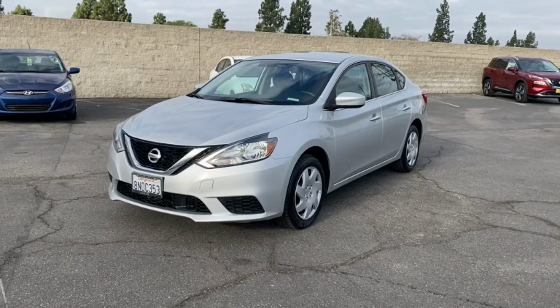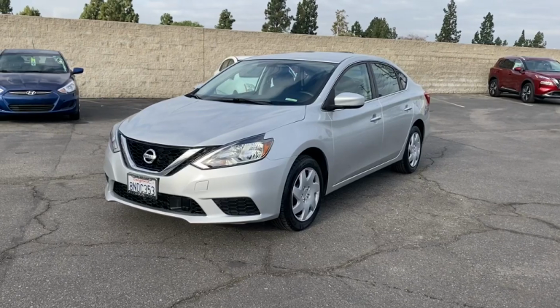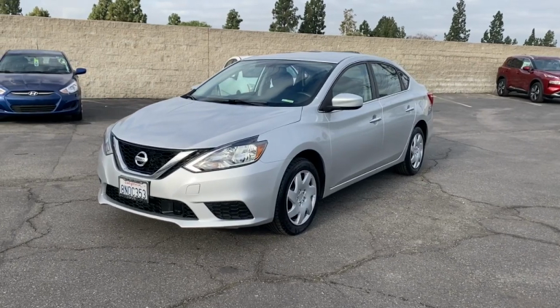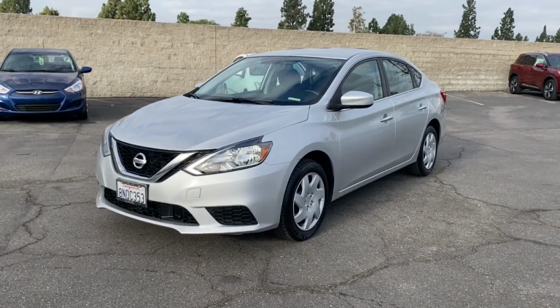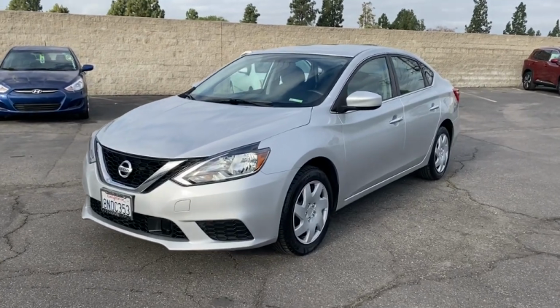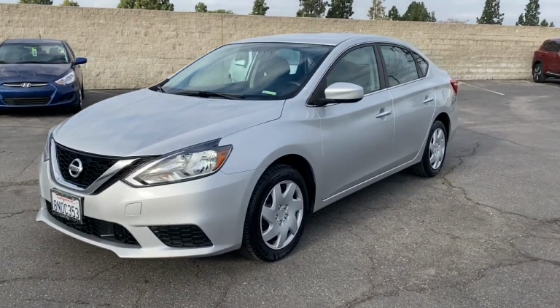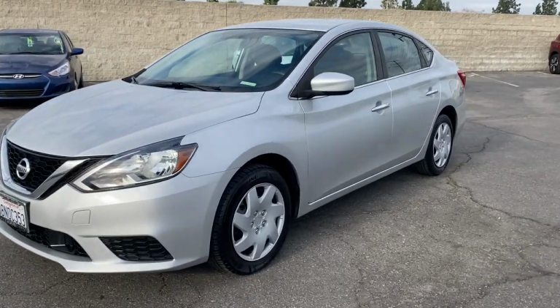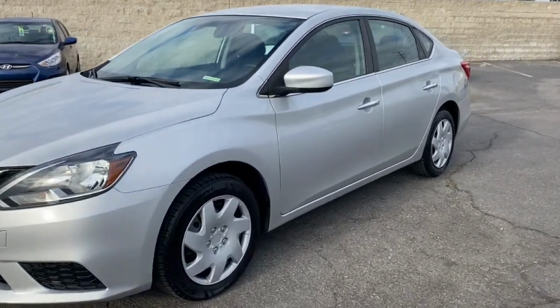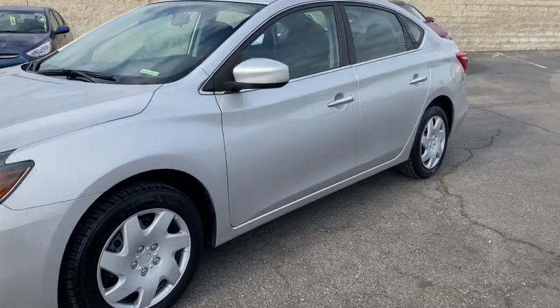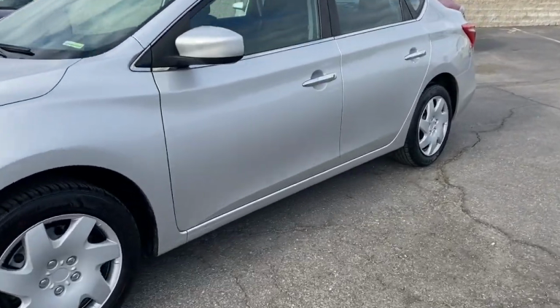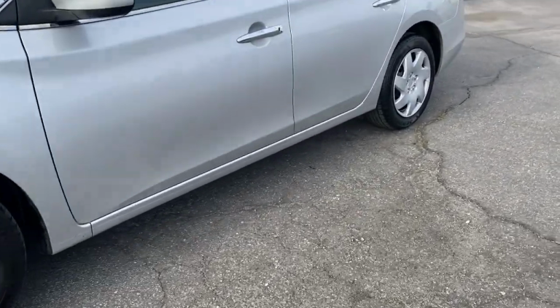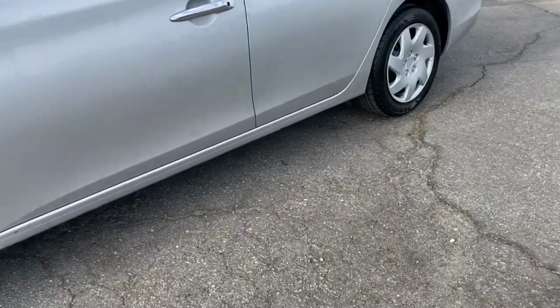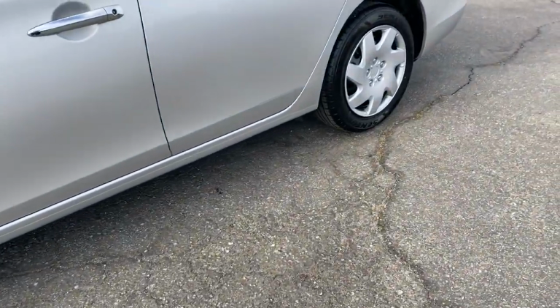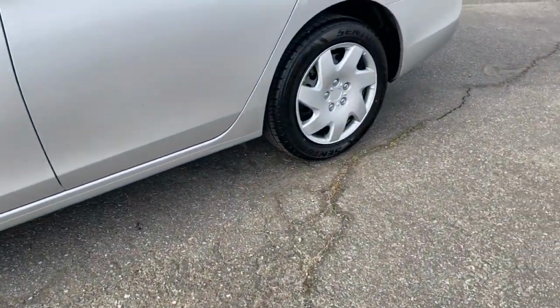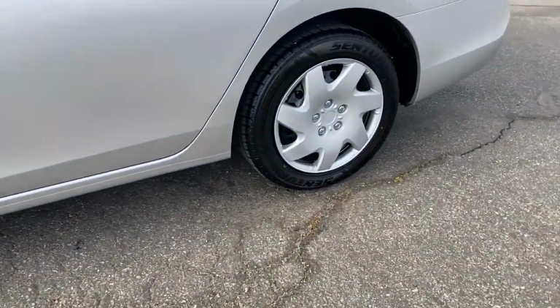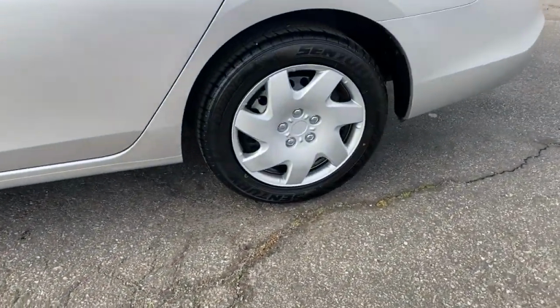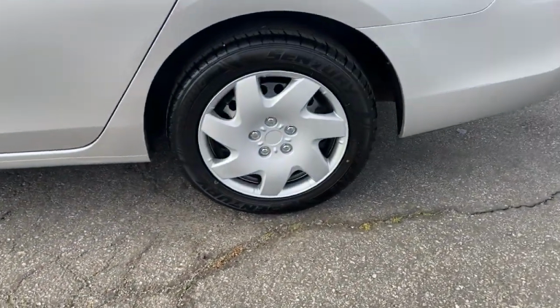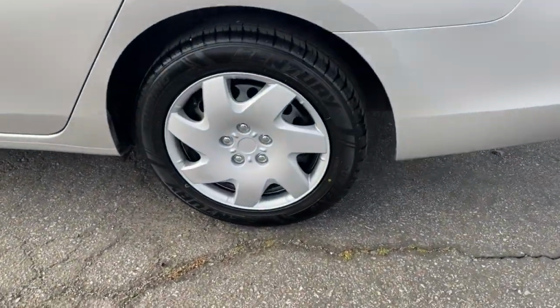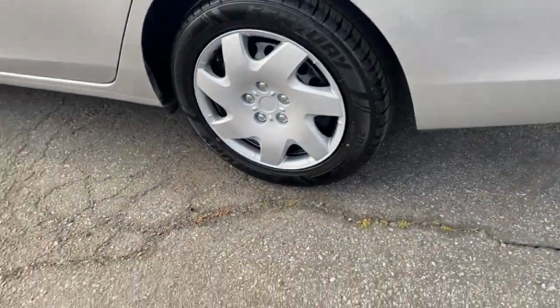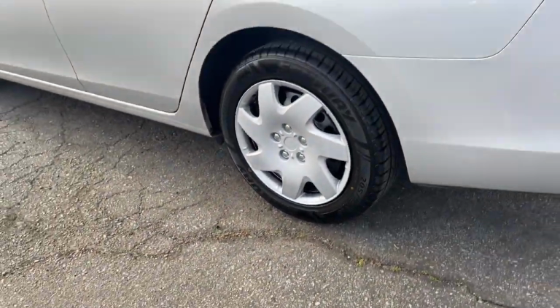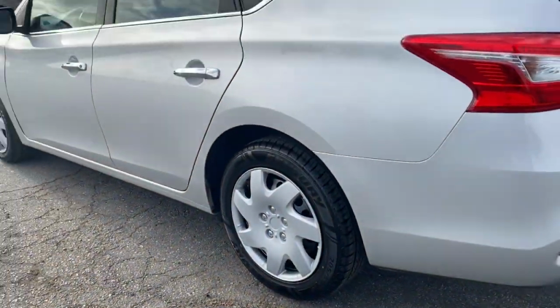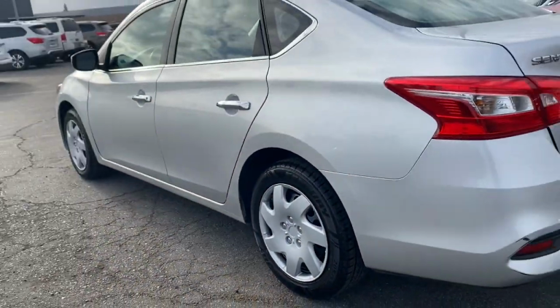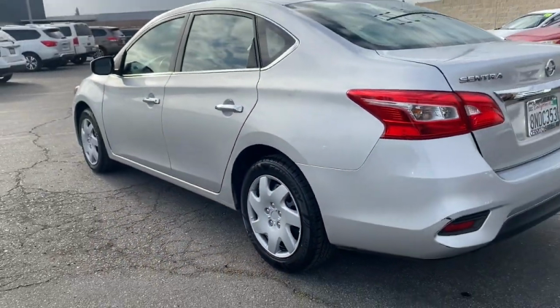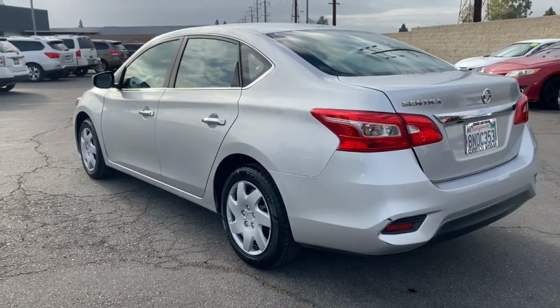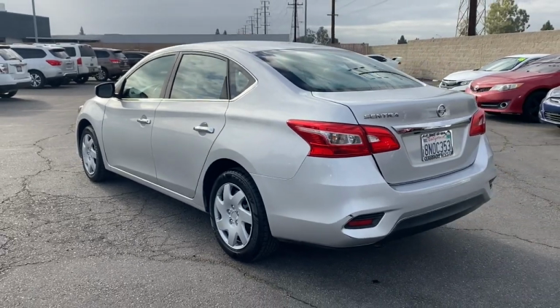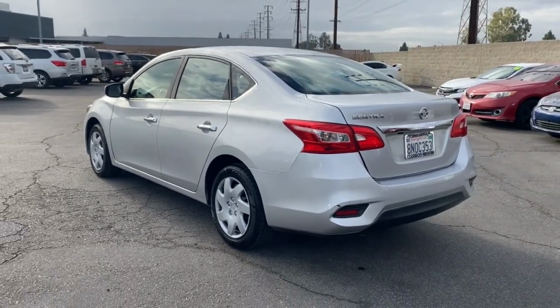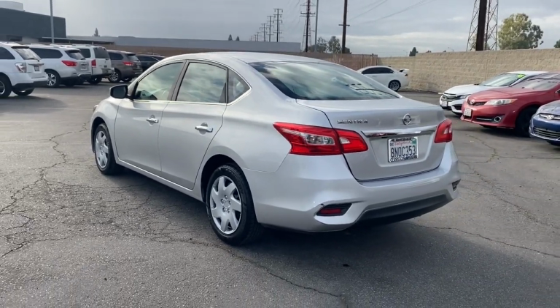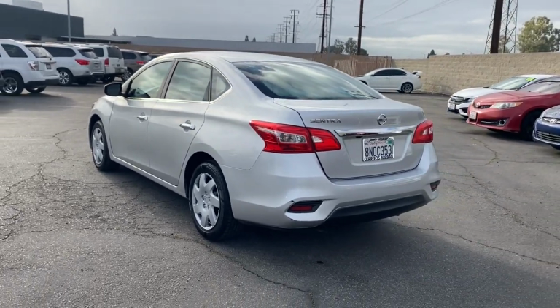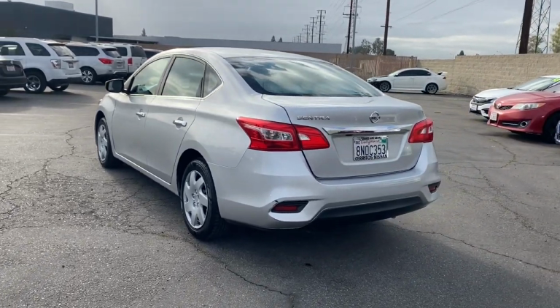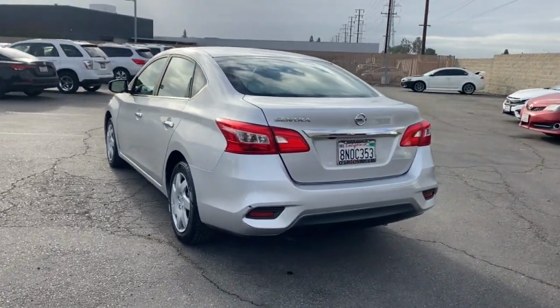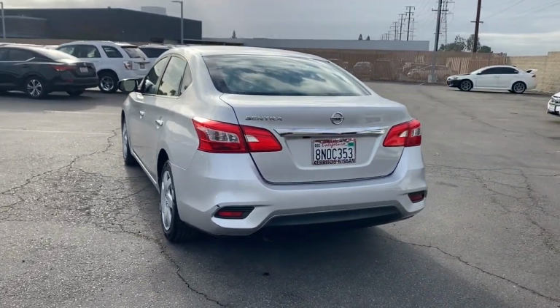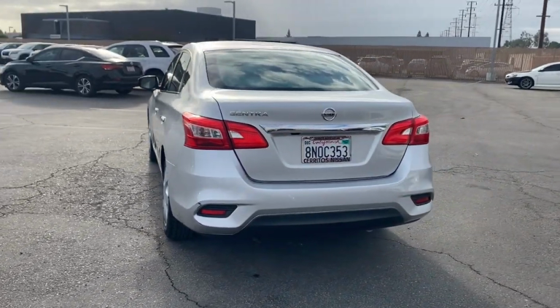You will love the features of this 2018 Nissan Sentra. With less than 70,000 miles on the odometer, this vehicle stands out from the rest. This roomy Sentra makes your daily drive fun, comfortable, and convenient.